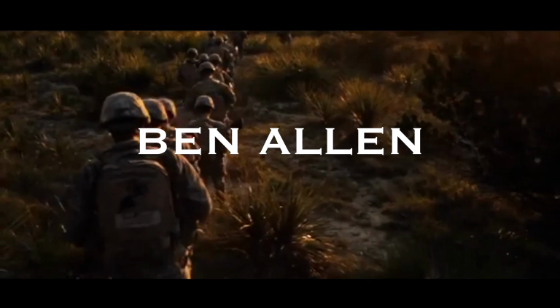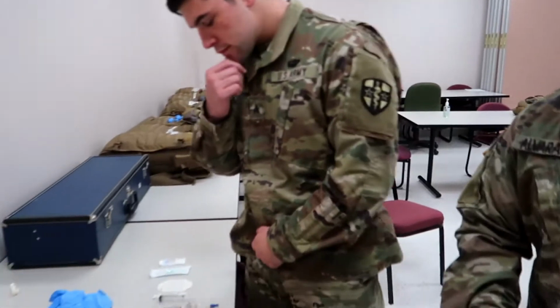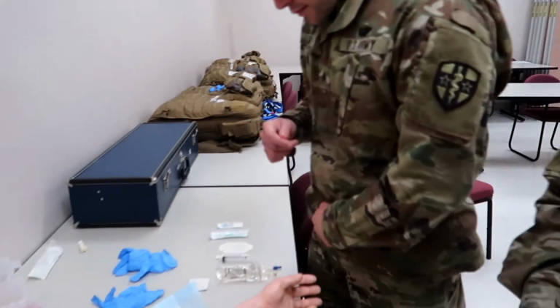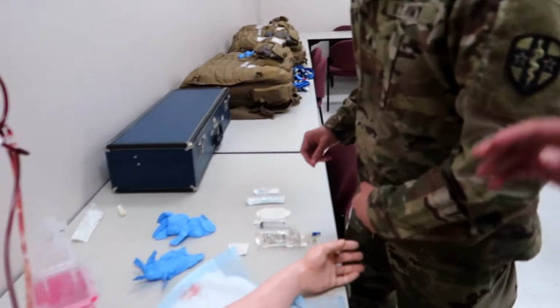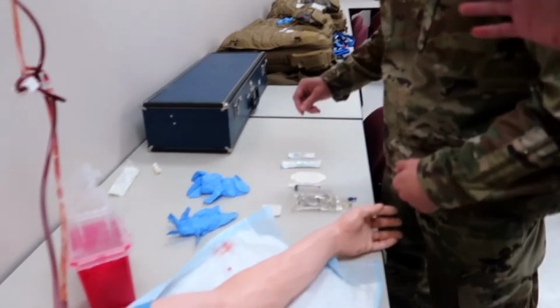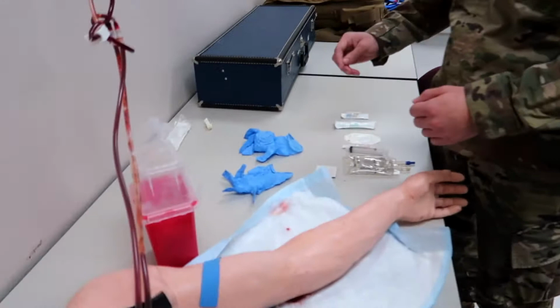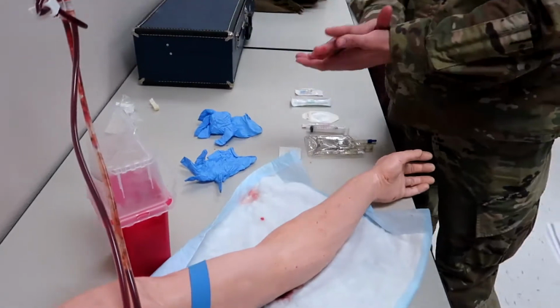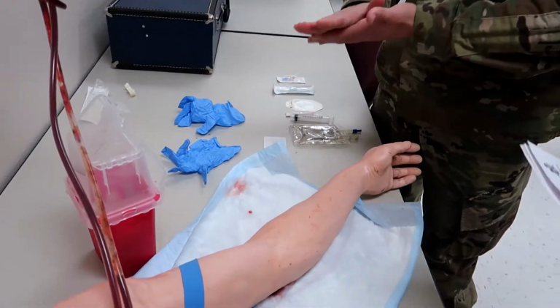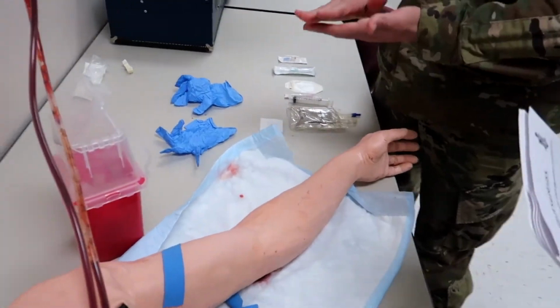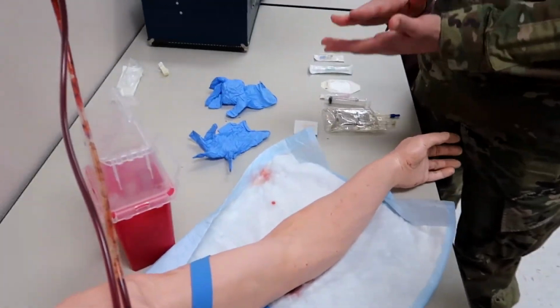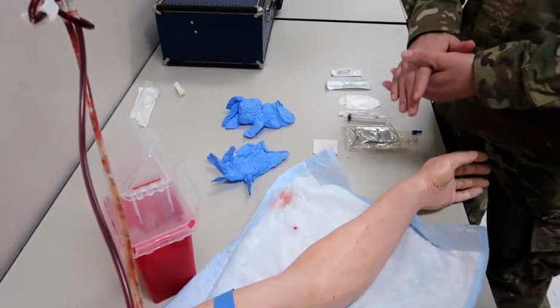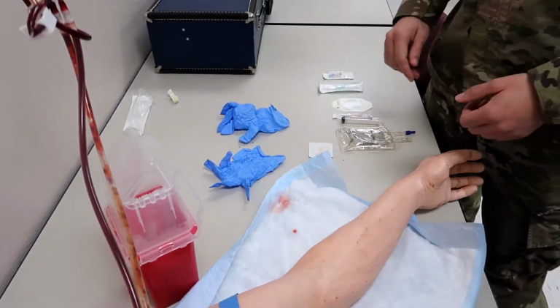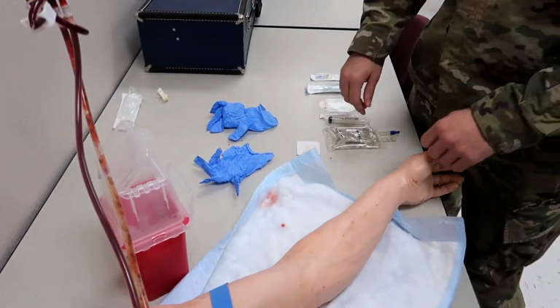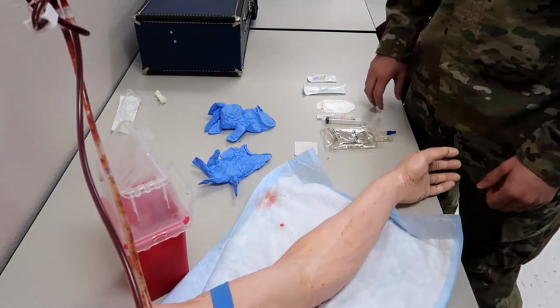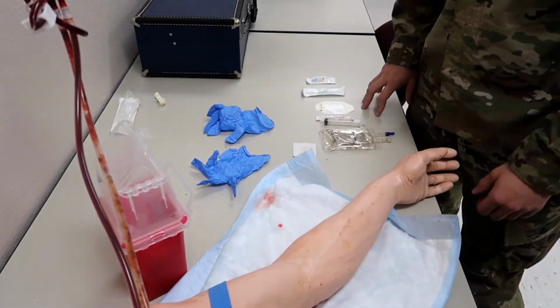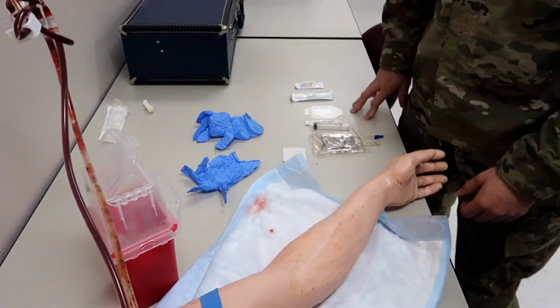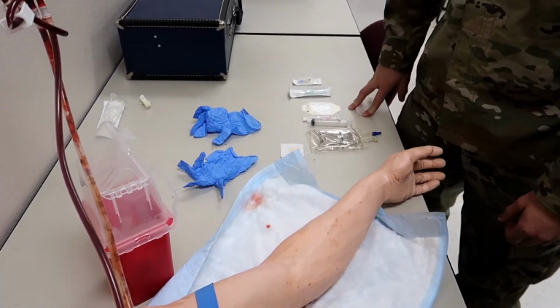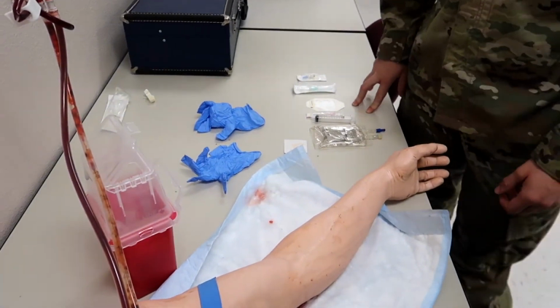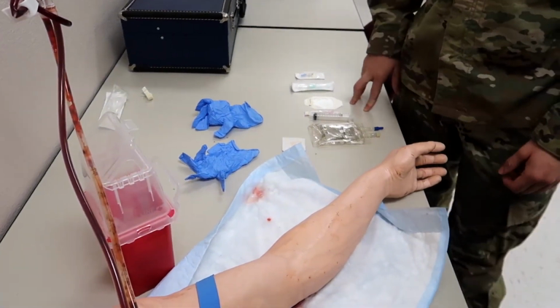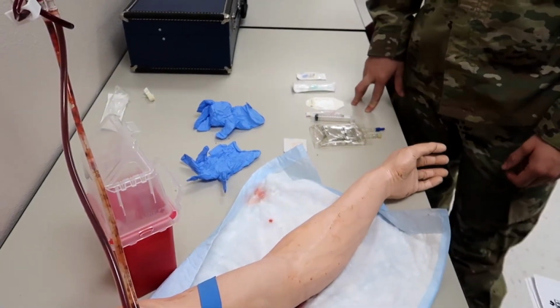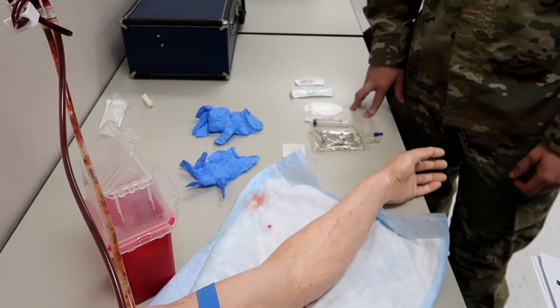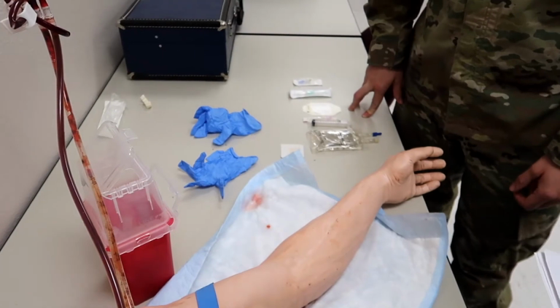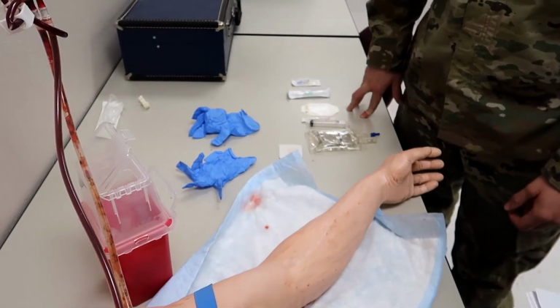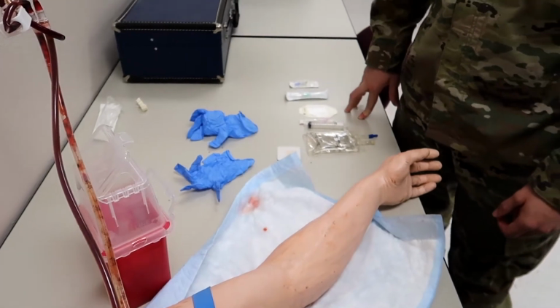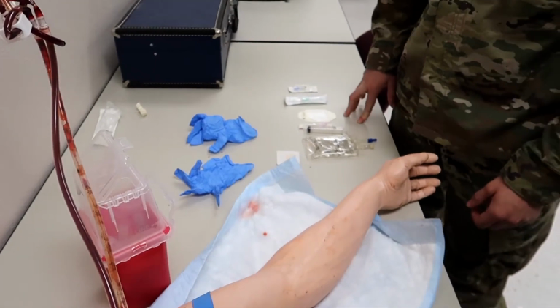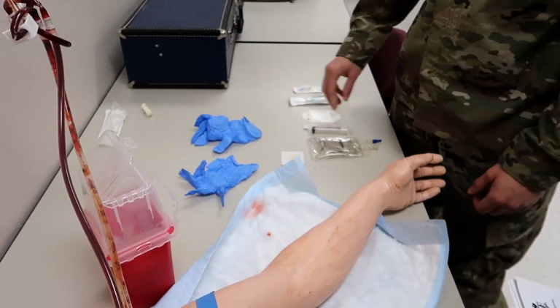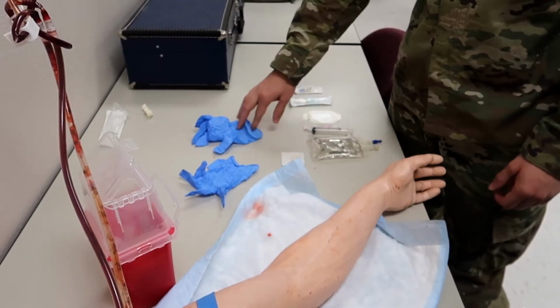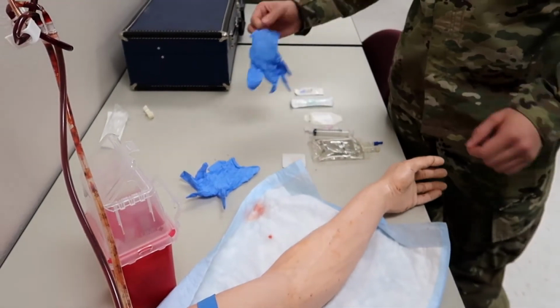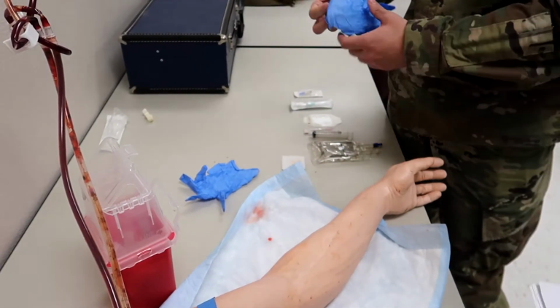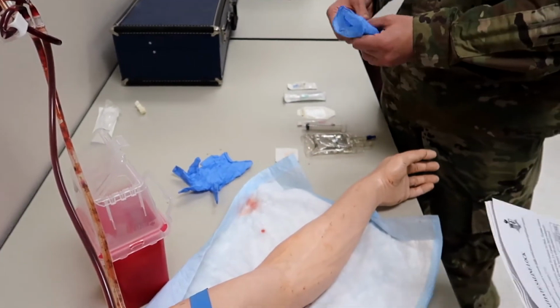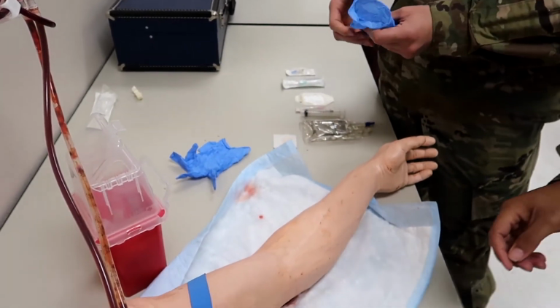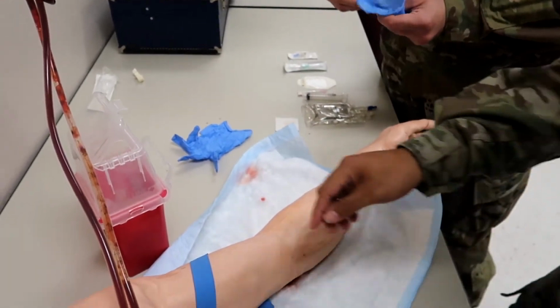All right guys, back again — we have Sergeant Zuniga as our all-time demonstrator. He's been killing it, doing a phenomenal job. He's given his two cents as well, giving you all some extra tips and things like that.